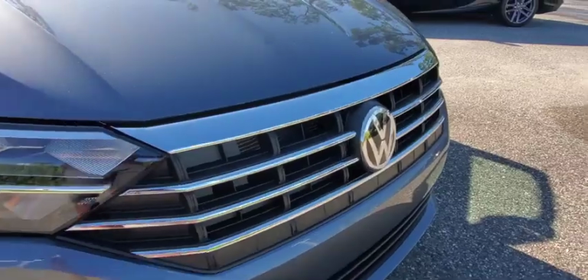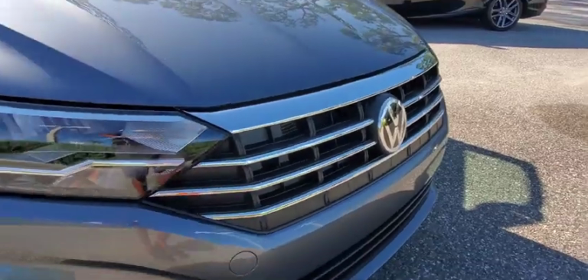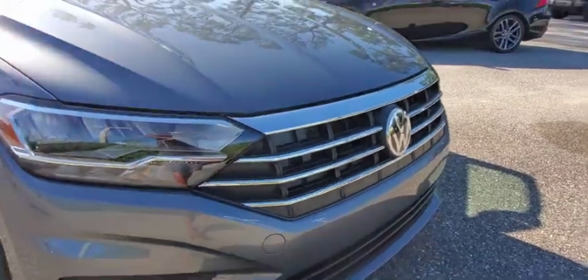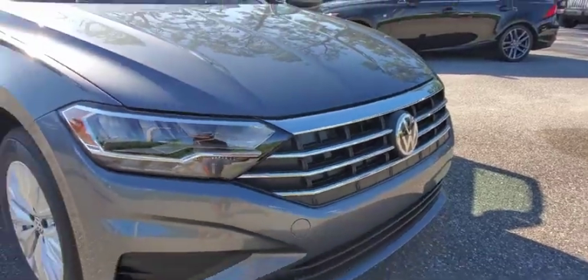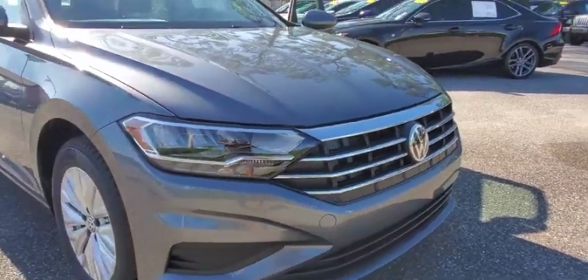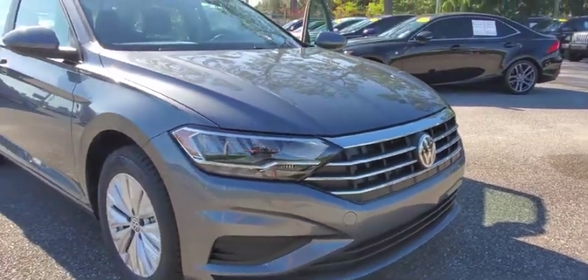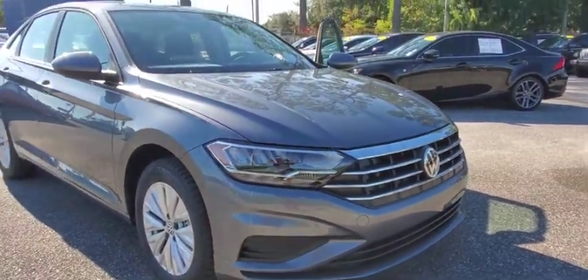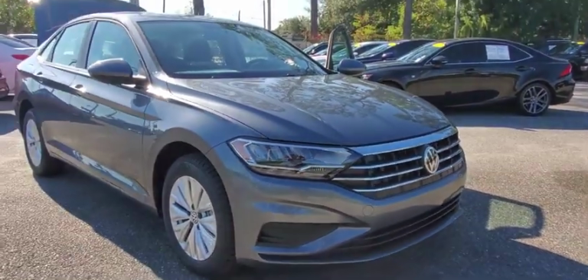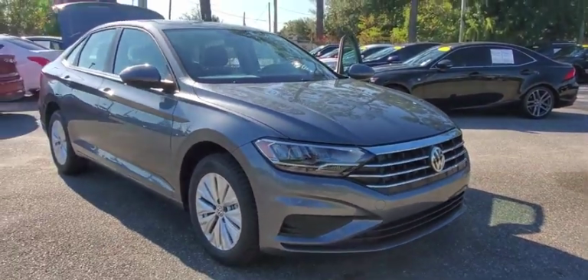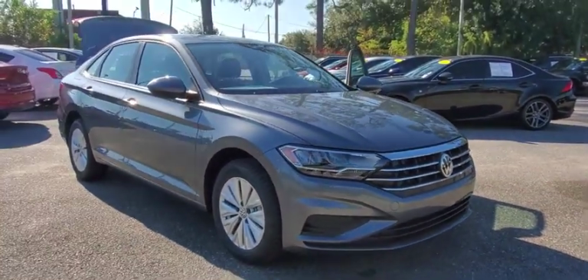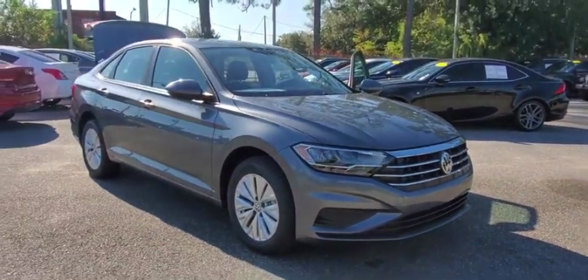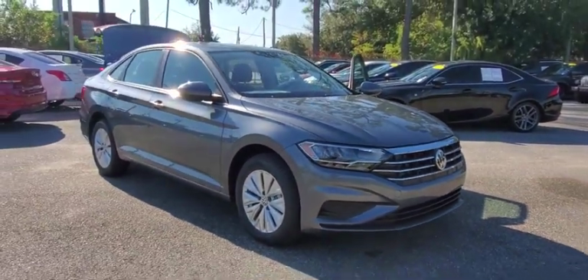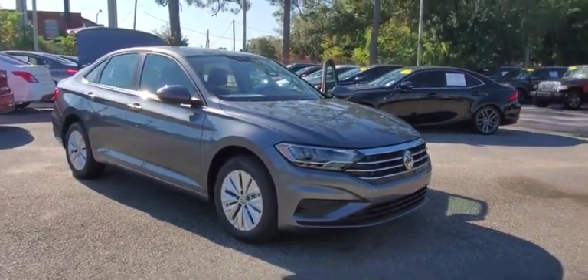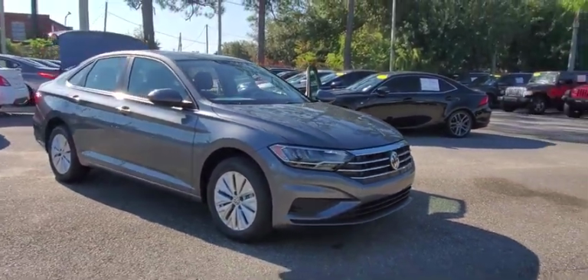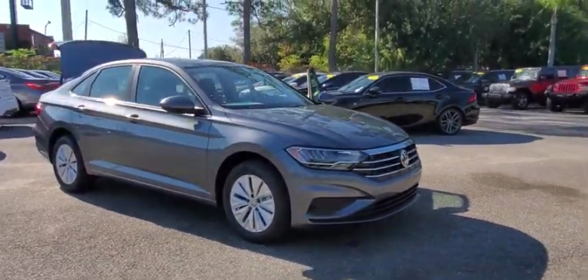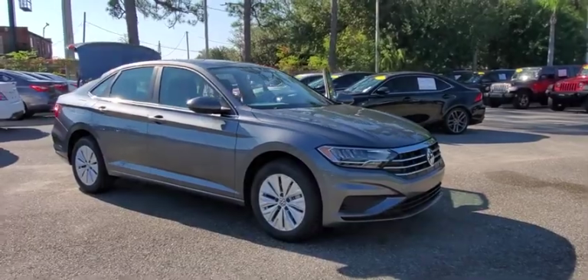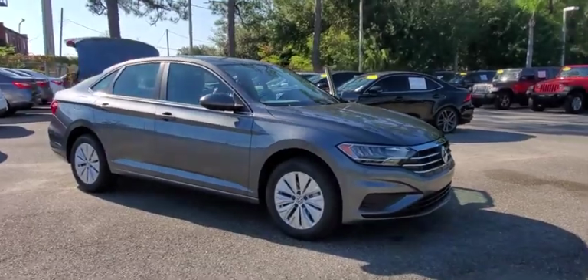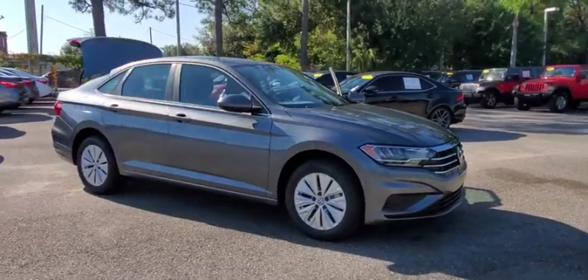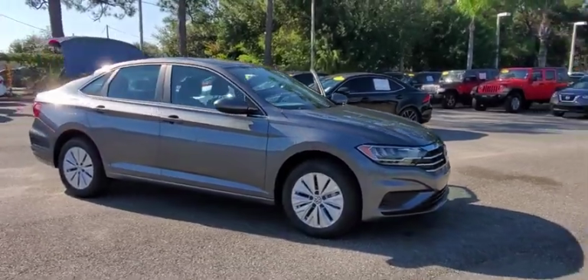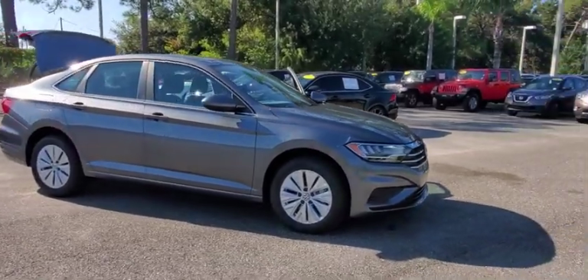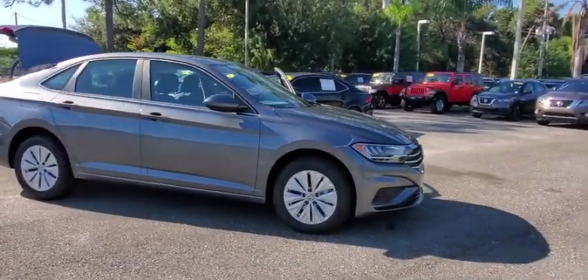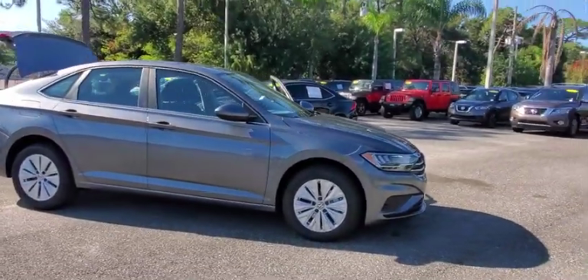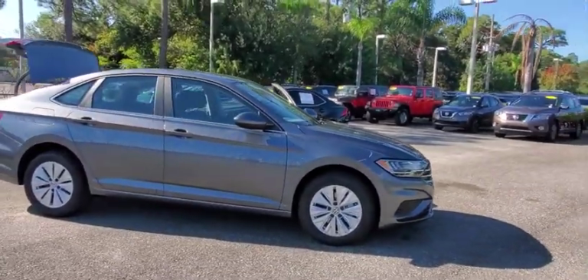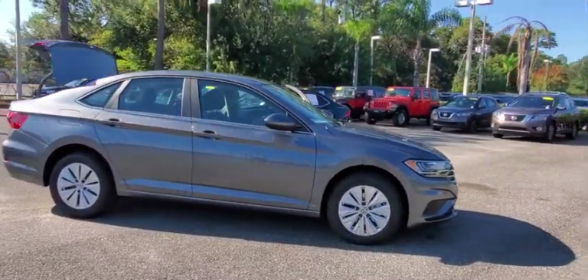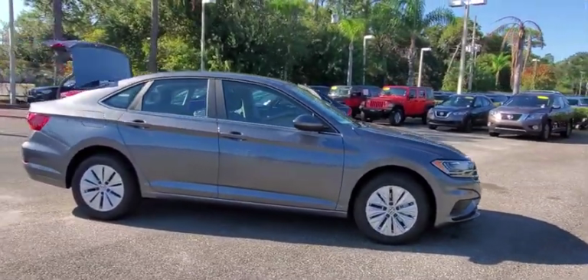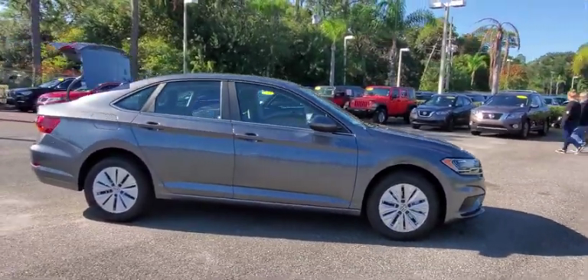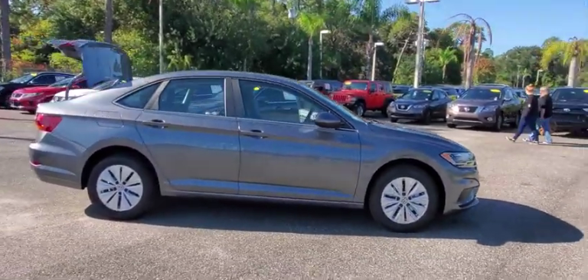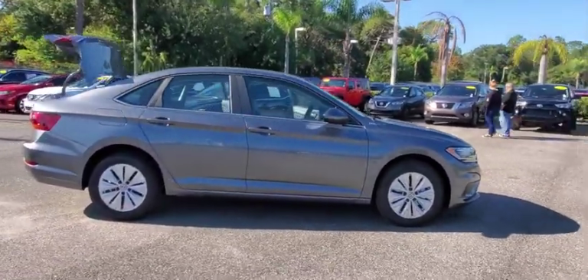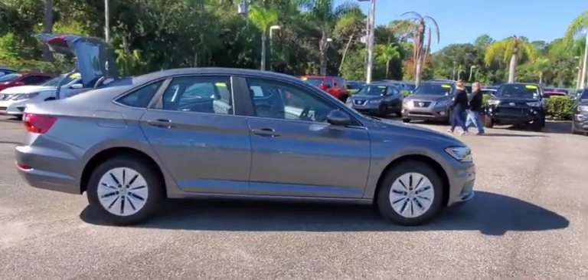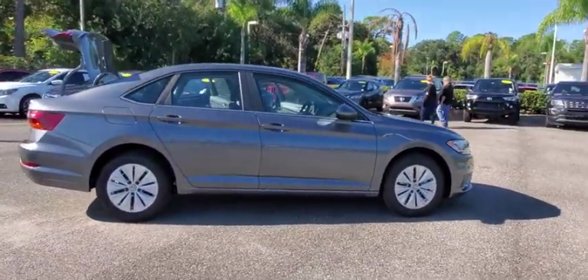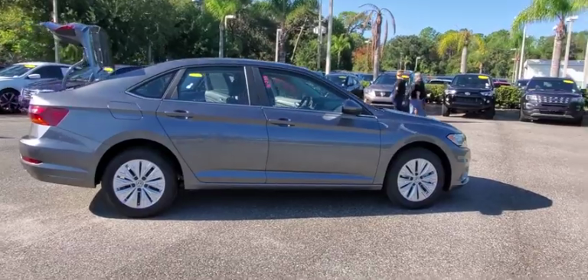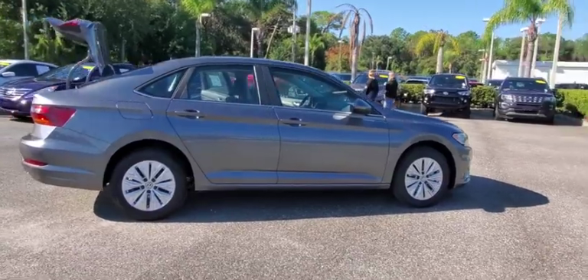Take a ride in the 2019 Volkswagen Jetta. The Jetta is a premium car that is family-friendly with a great price. Agile and confident handling.